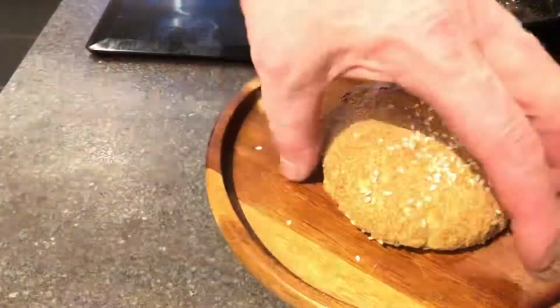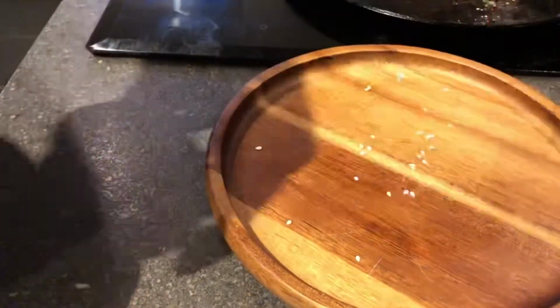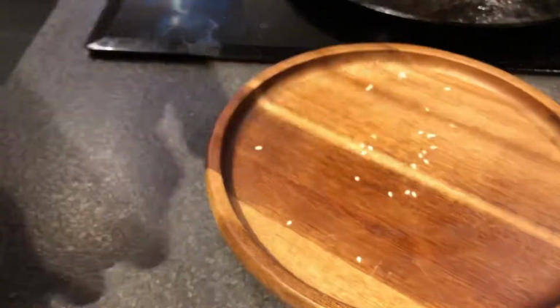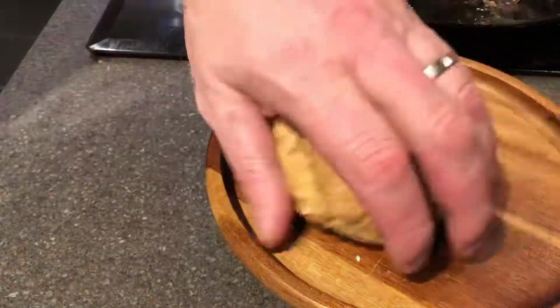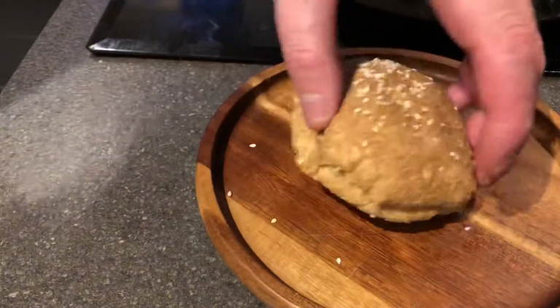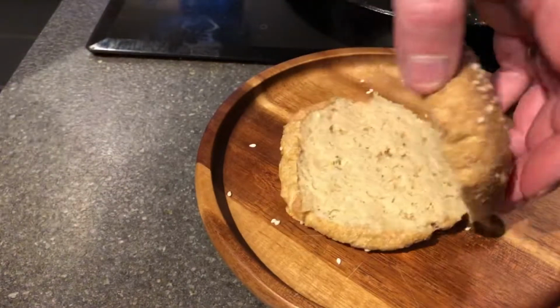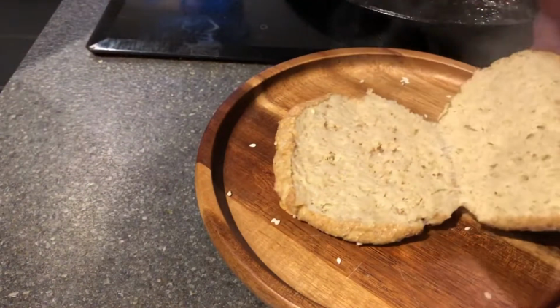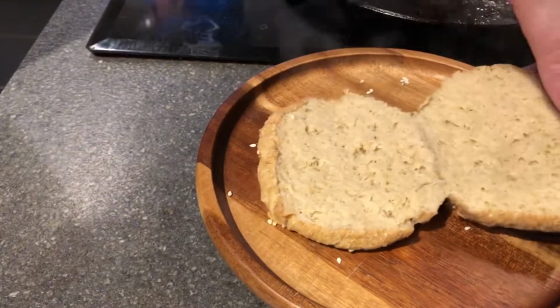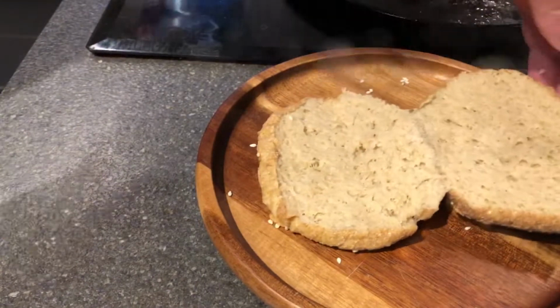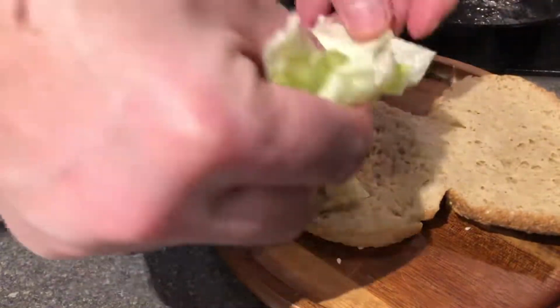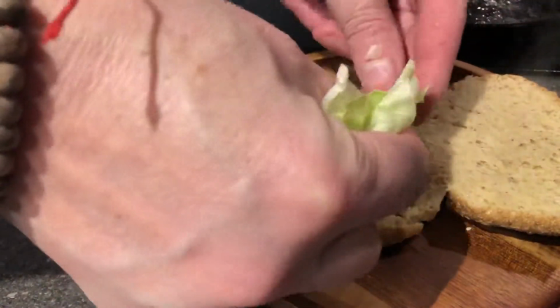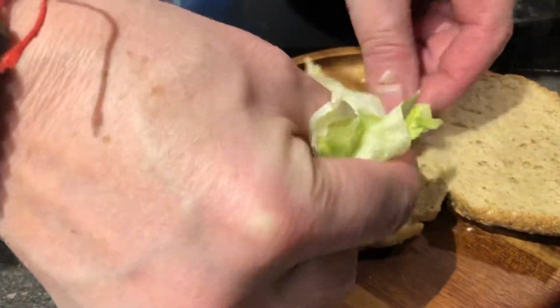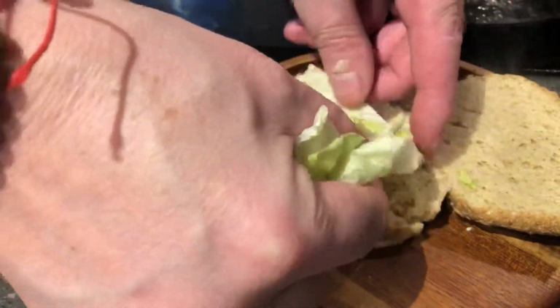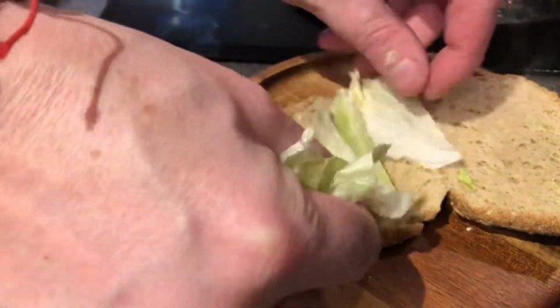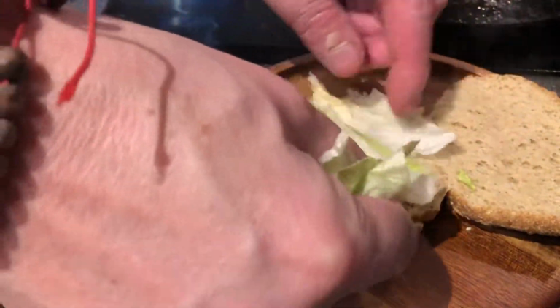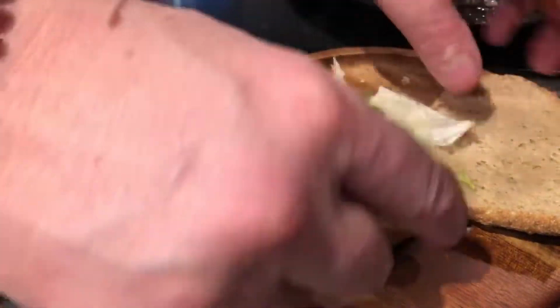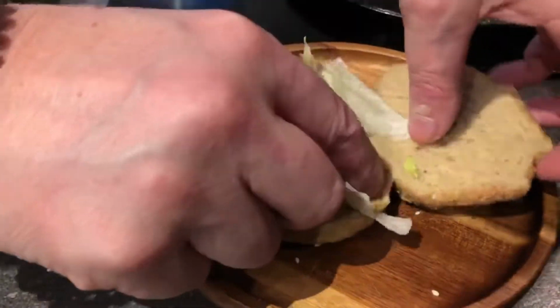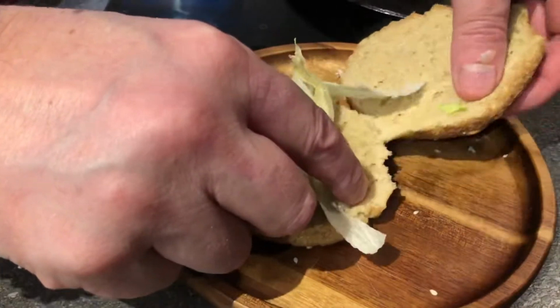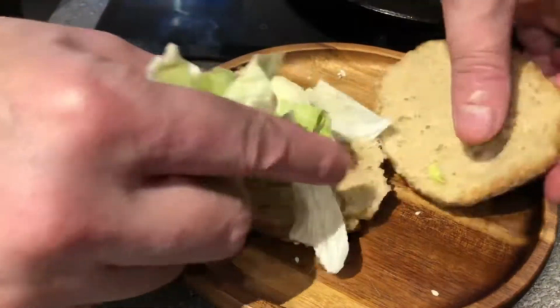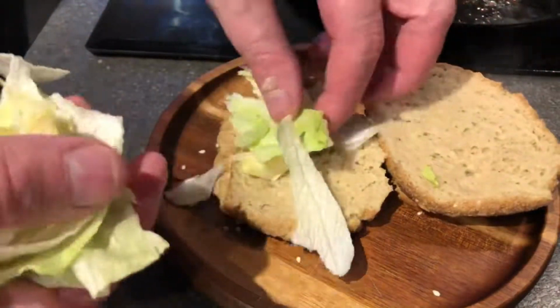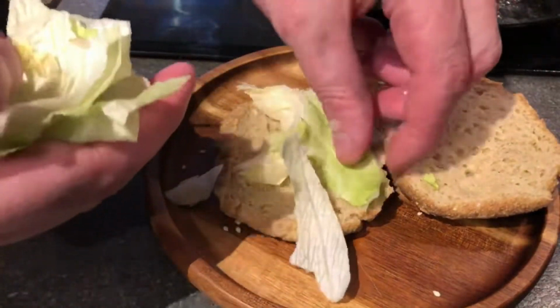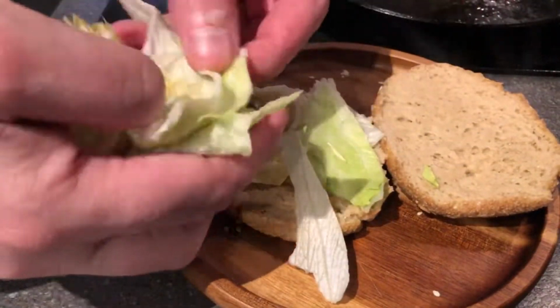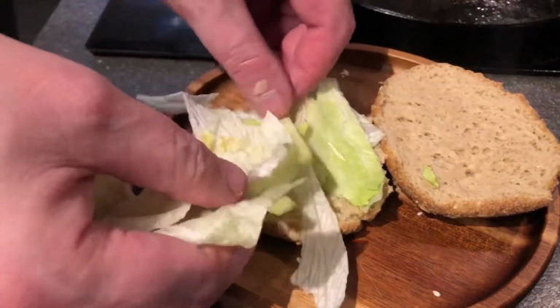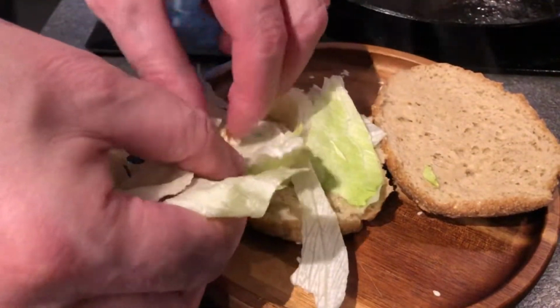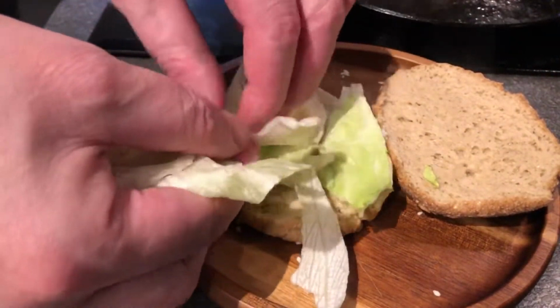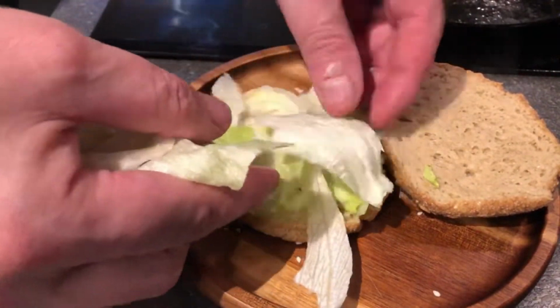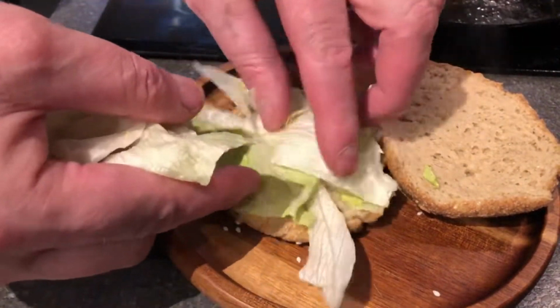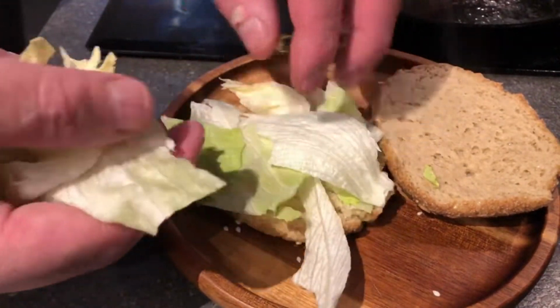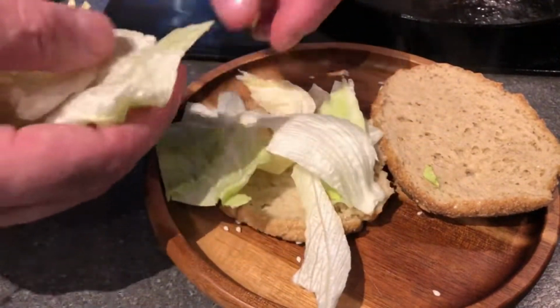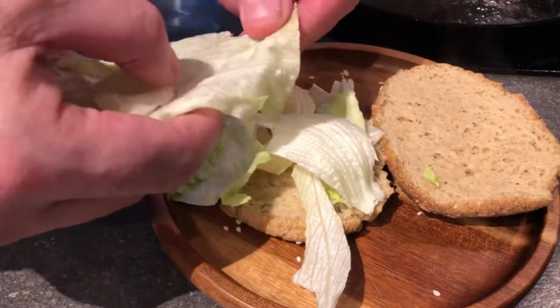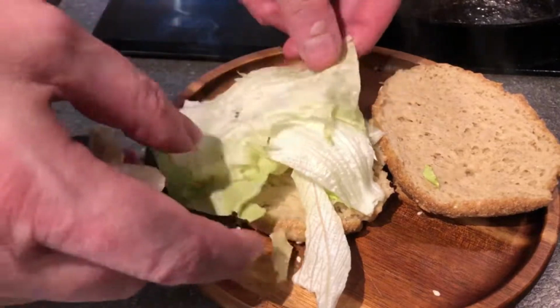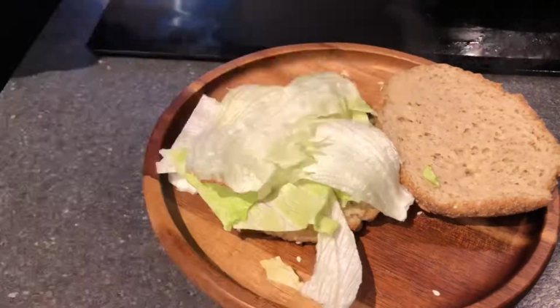So I've got a new bread recipe I'm going to make a video of. This is with potato fiber — it's low carb and gluten free, so that's really good.